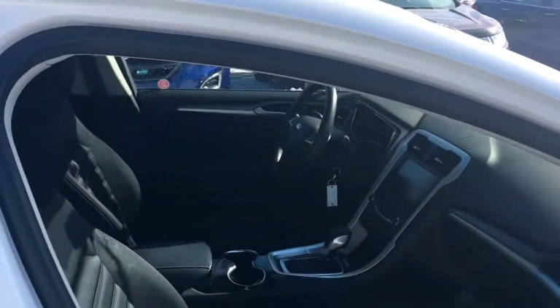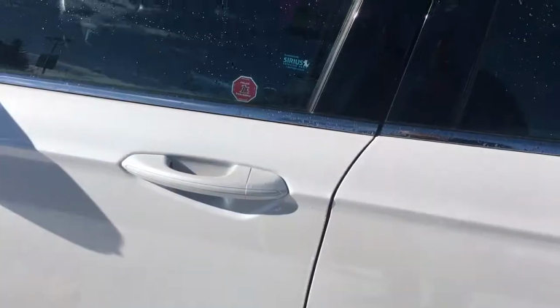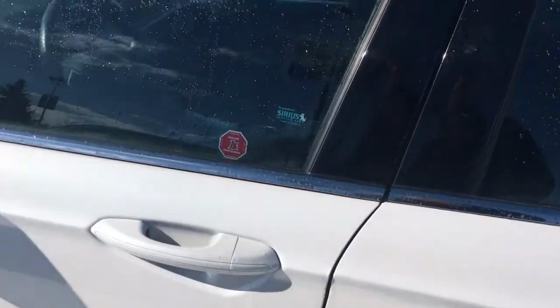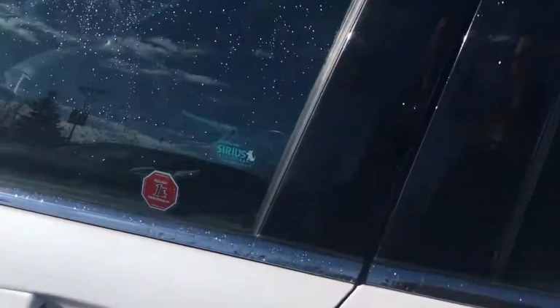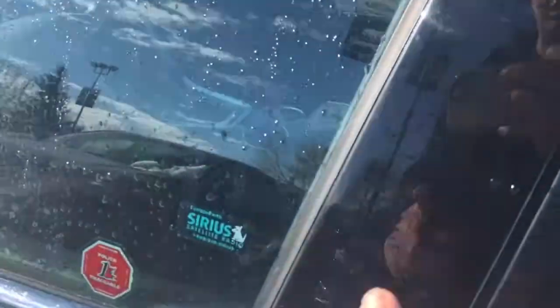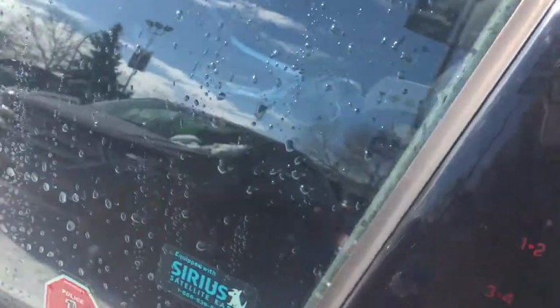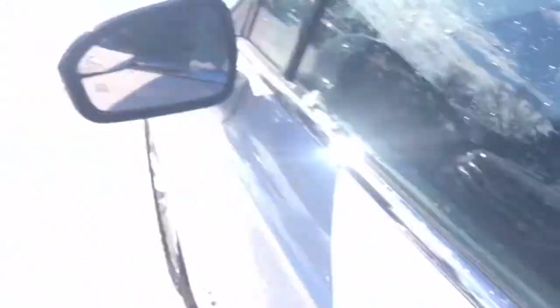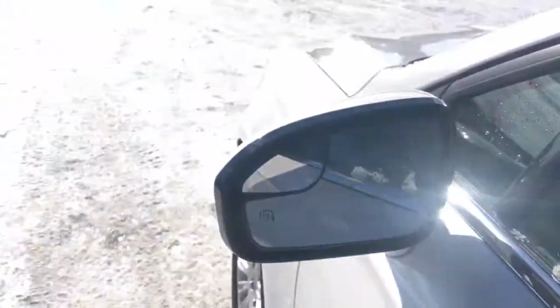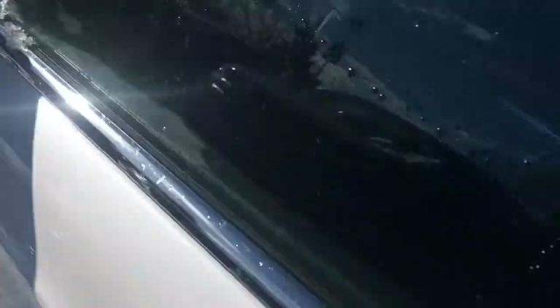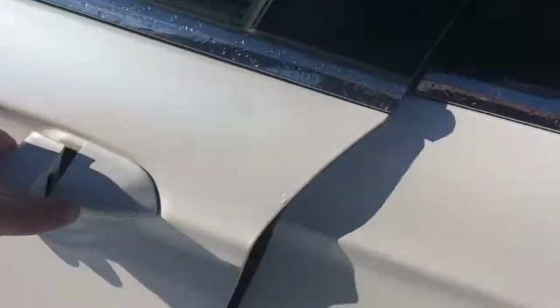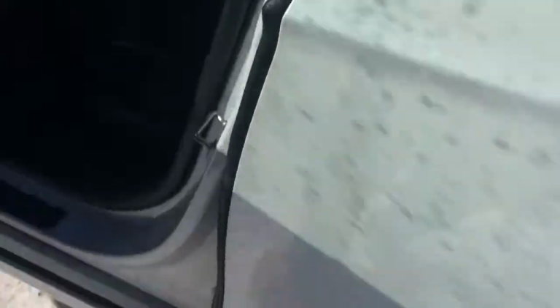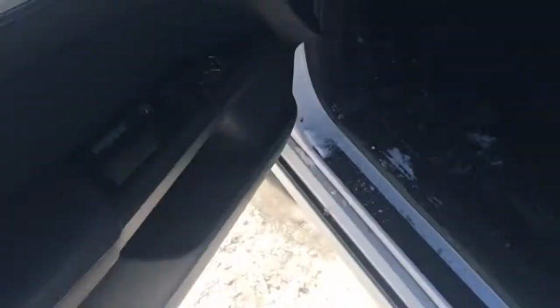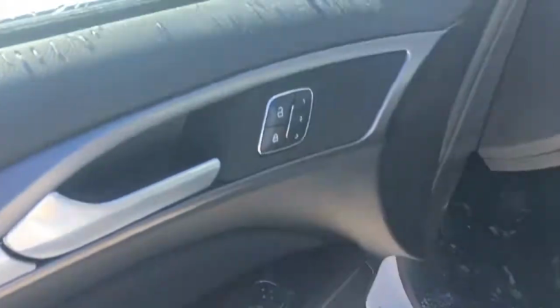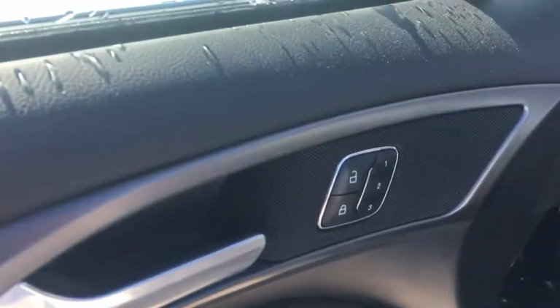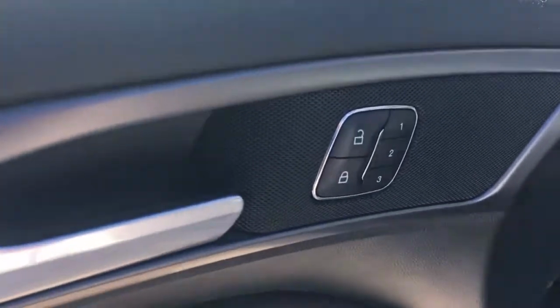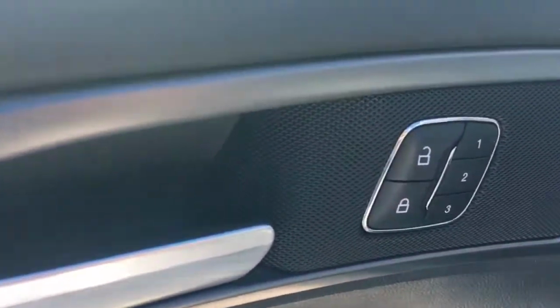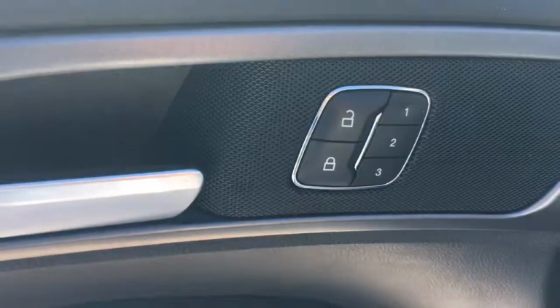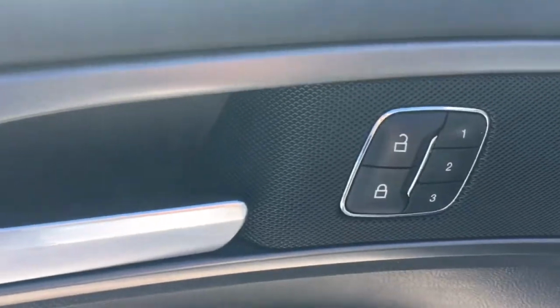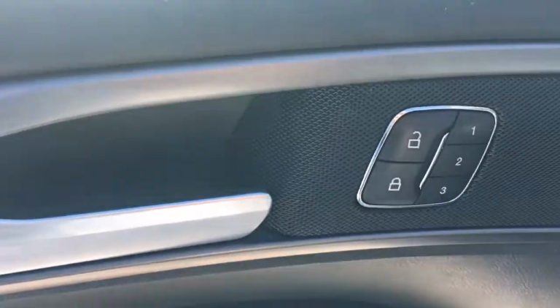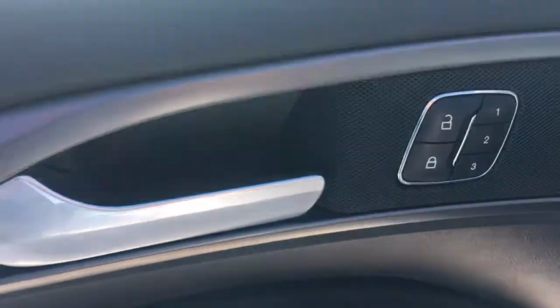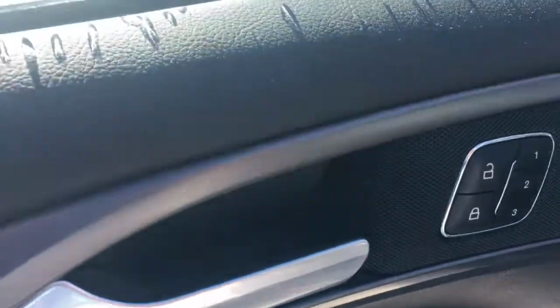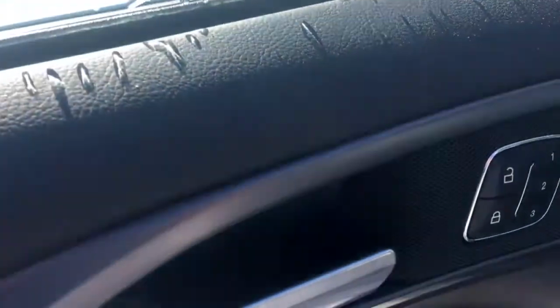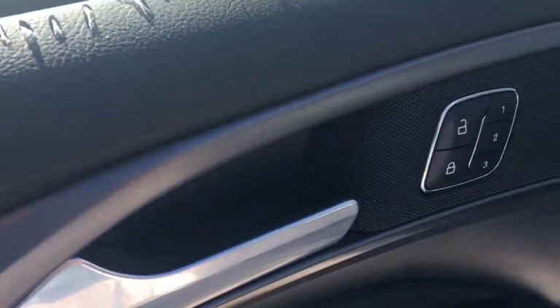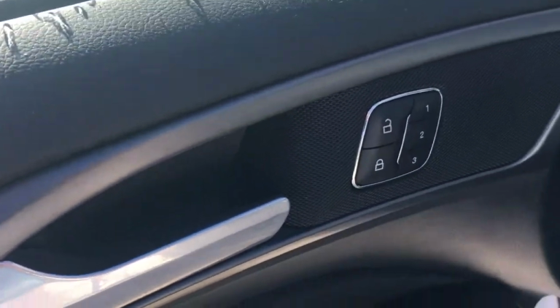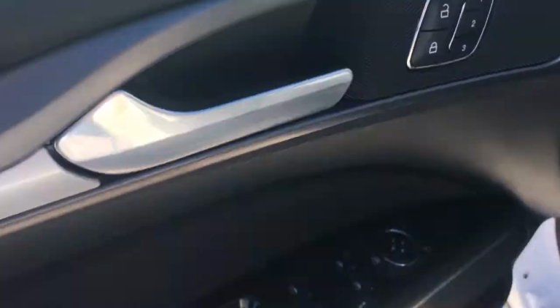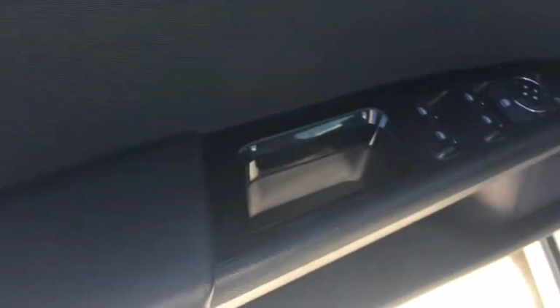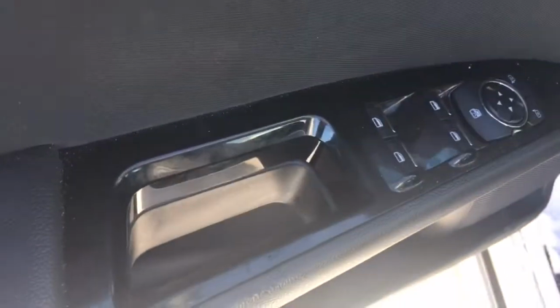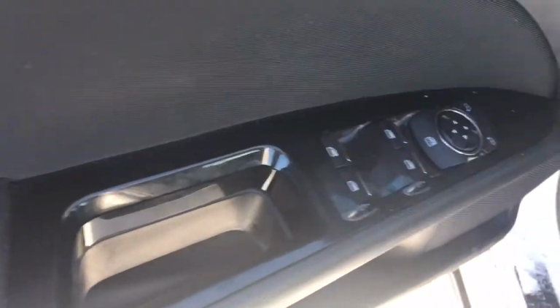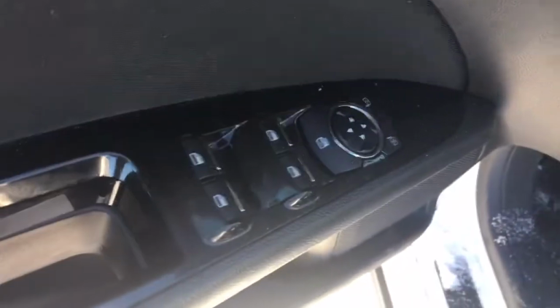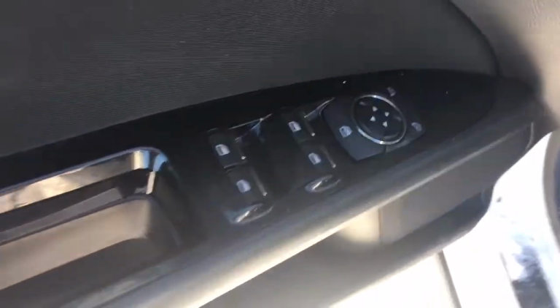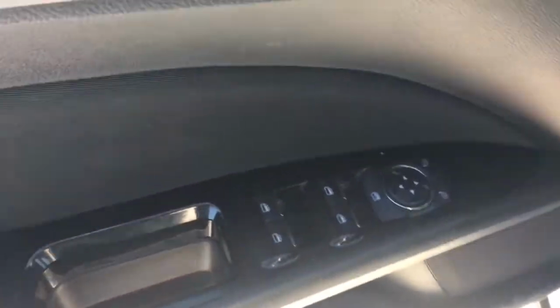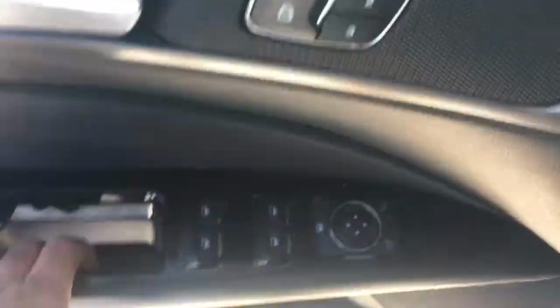Let's go to the driver's side. On the driver's side here we have our keyless entry, heated mirrors, power locks, and three memory seats to adjust or memorise the seating position you last used, as well as power mirrors.